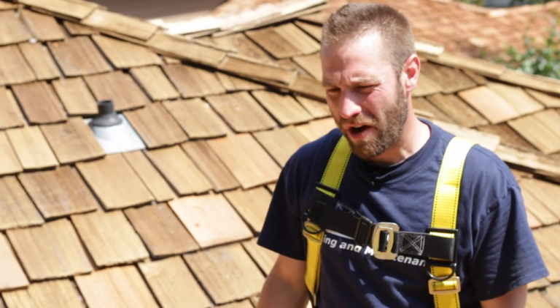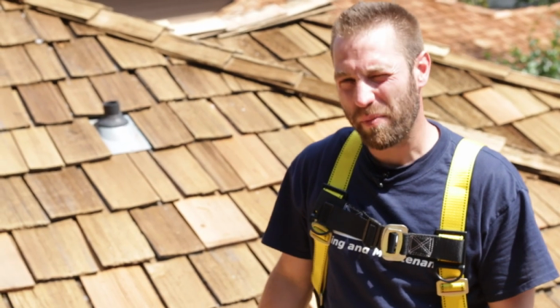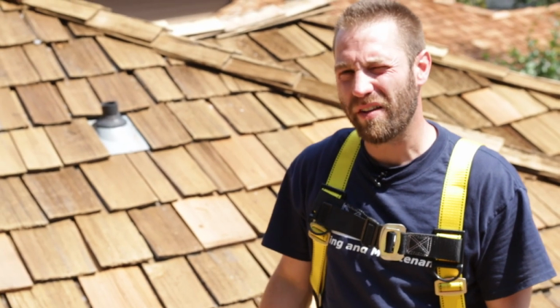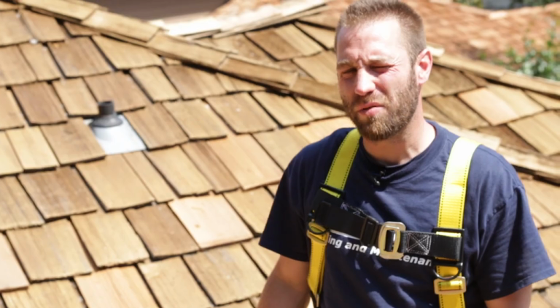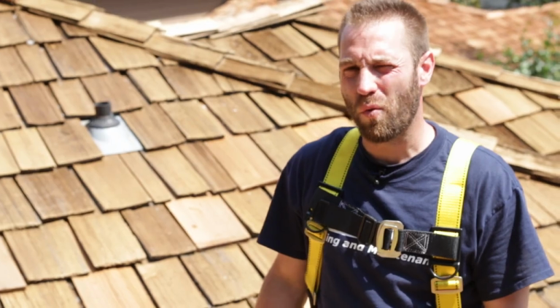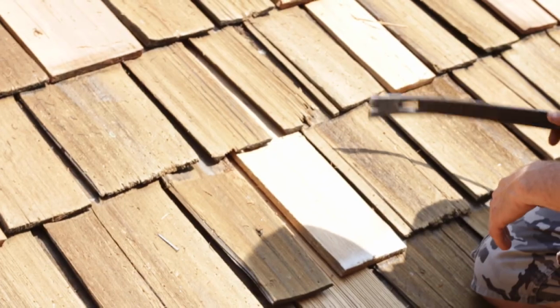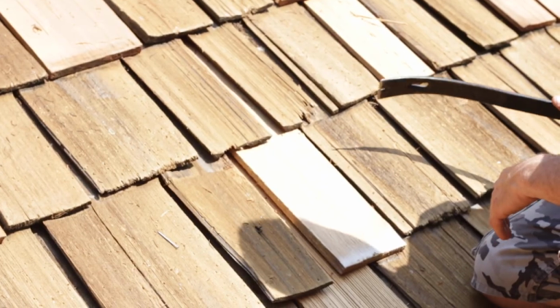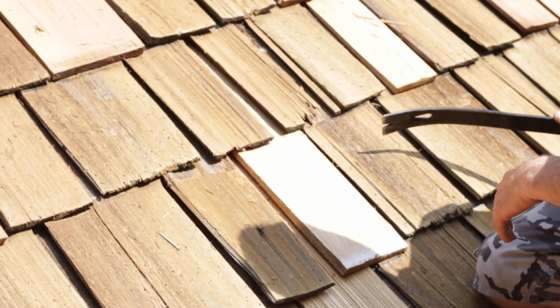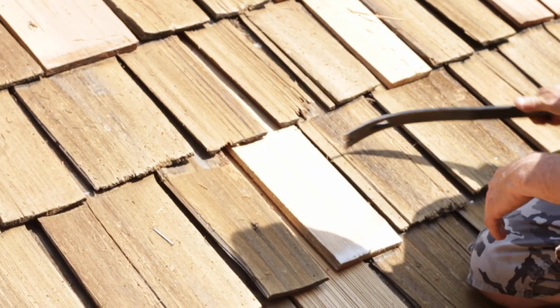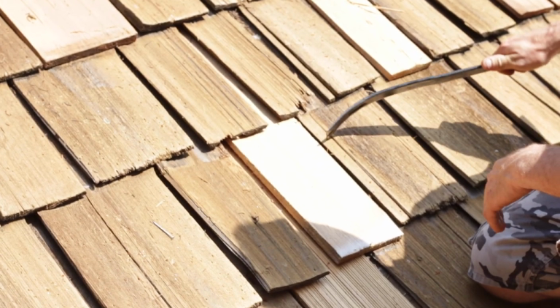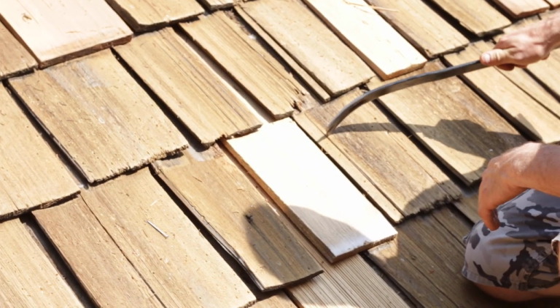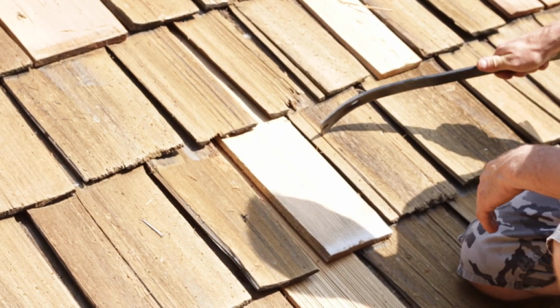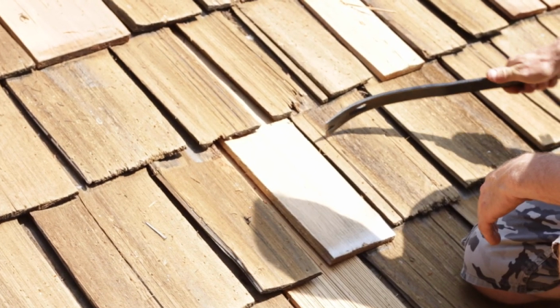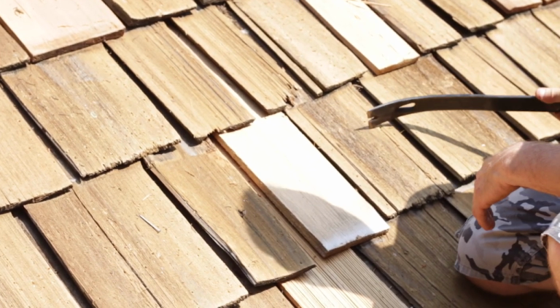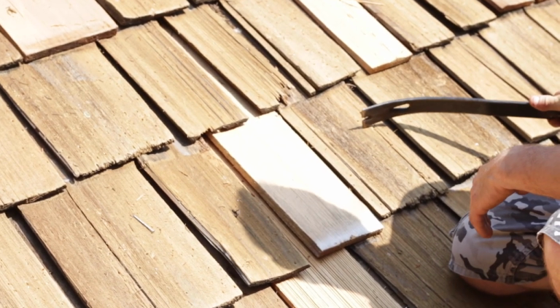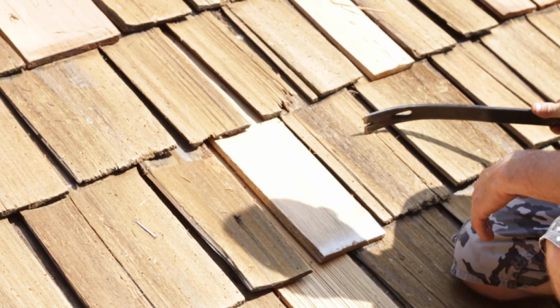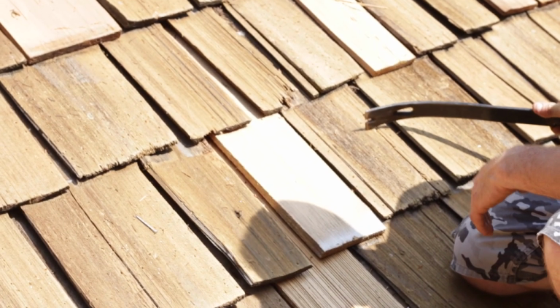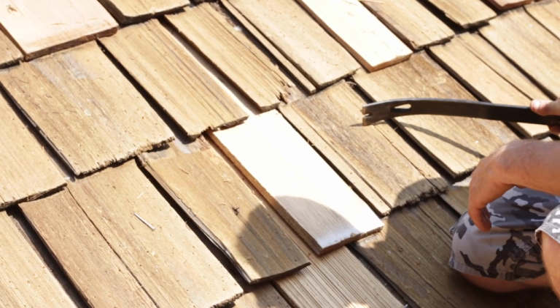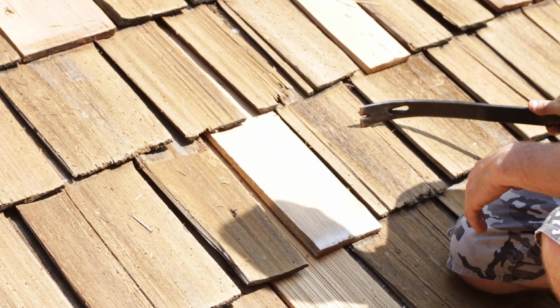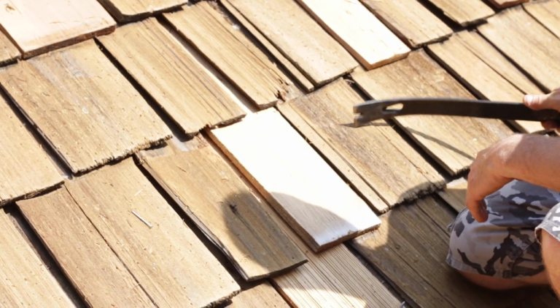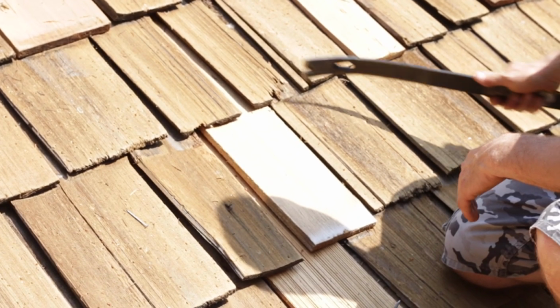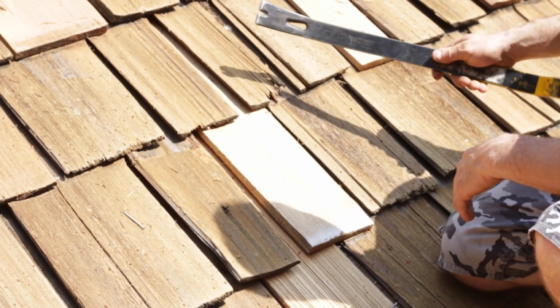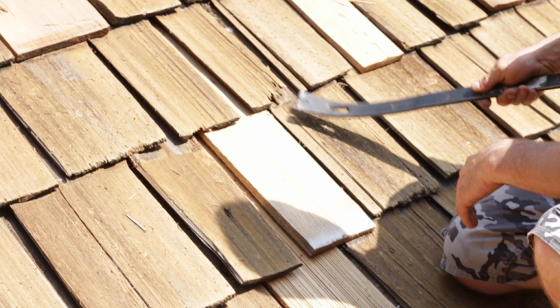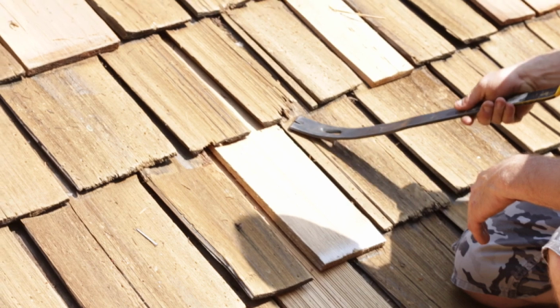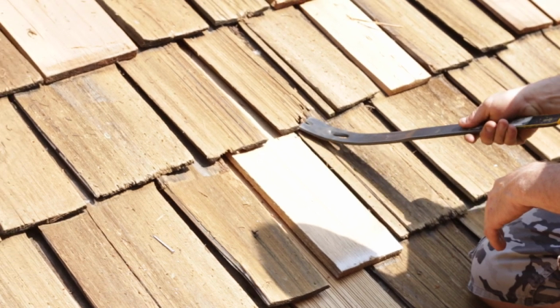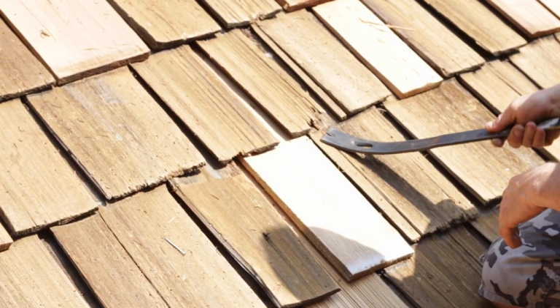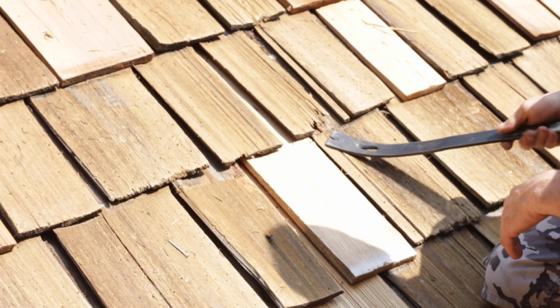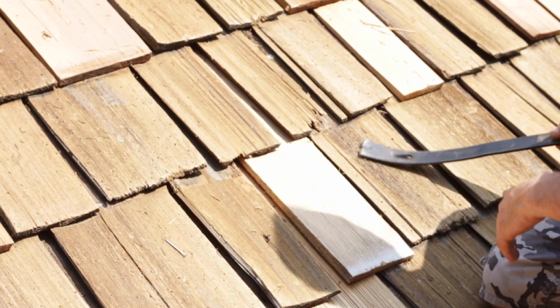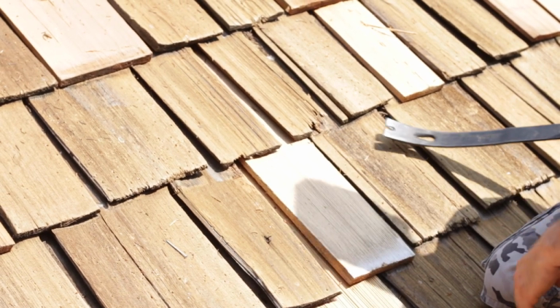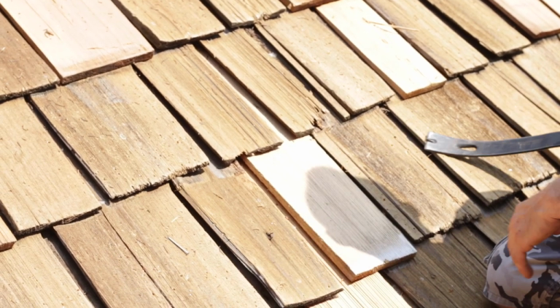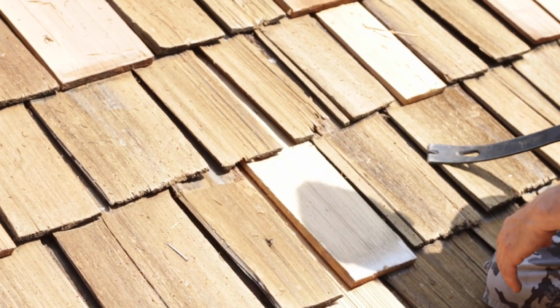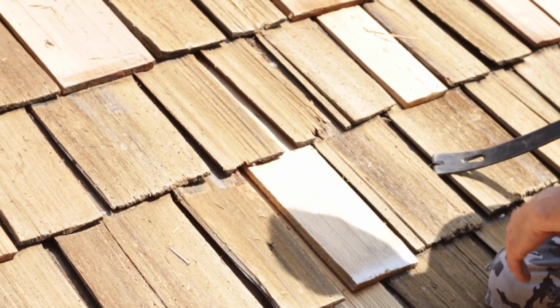You do not want to be on these when they're wet. These shingles will split out over time. They dry out, get brittle, and split, or they rot away. So we want to replace those.